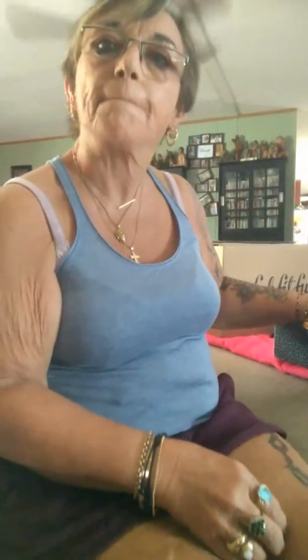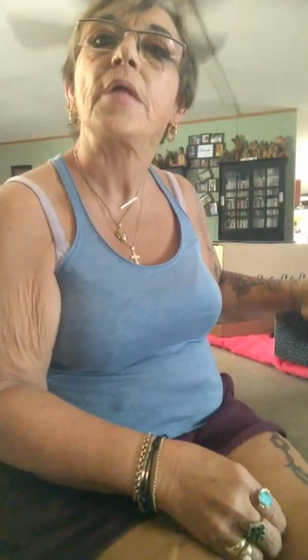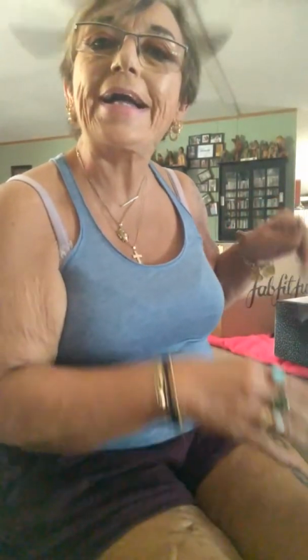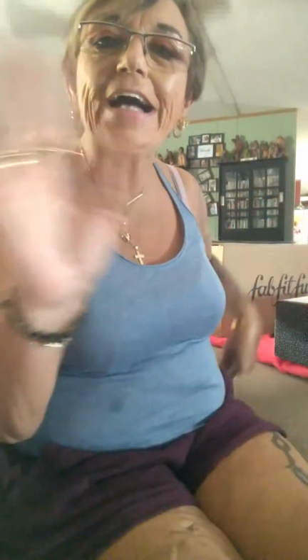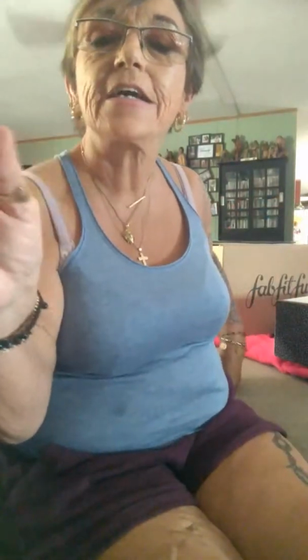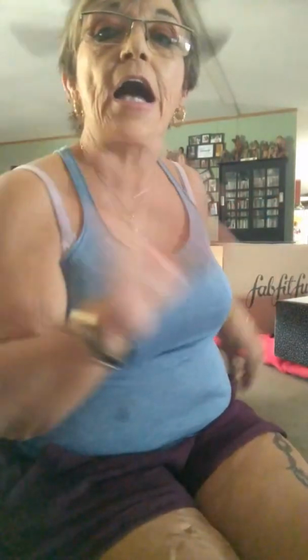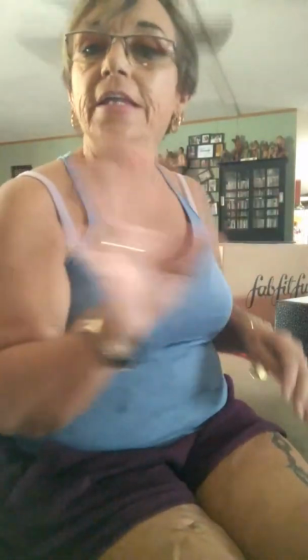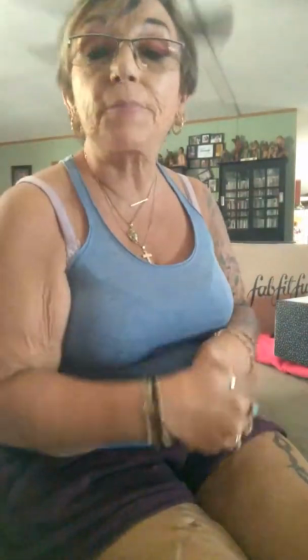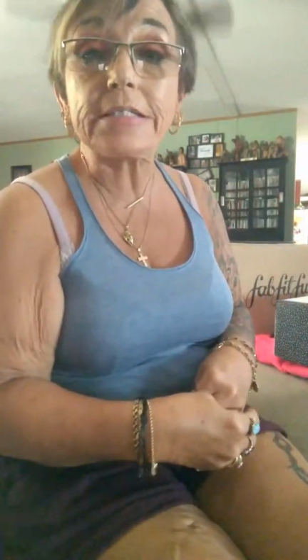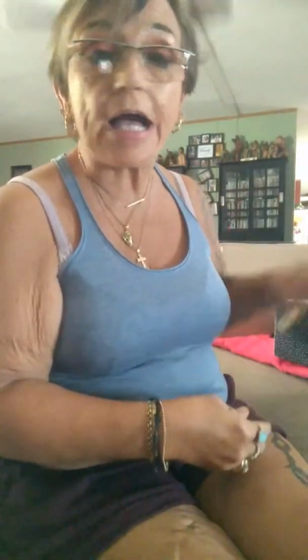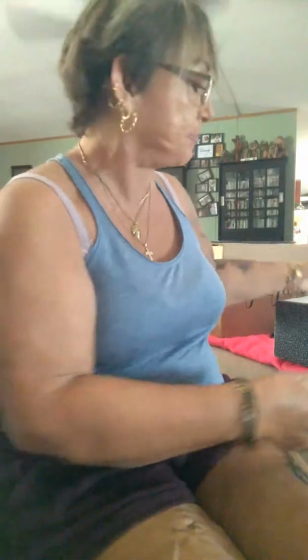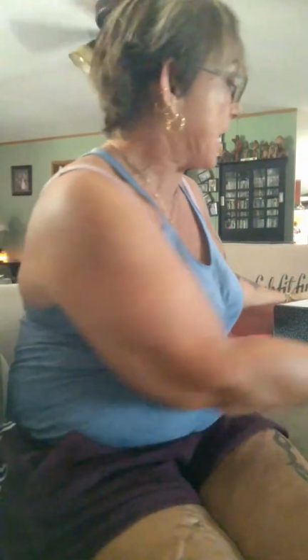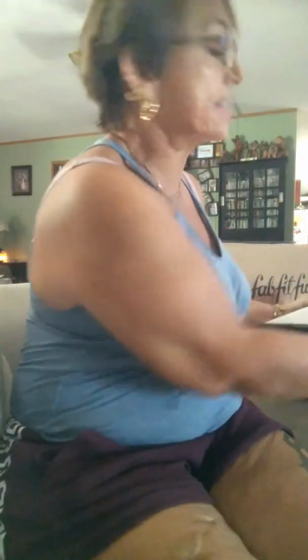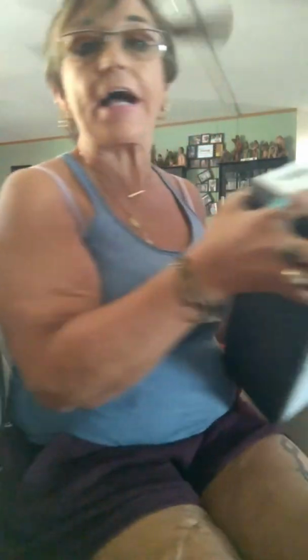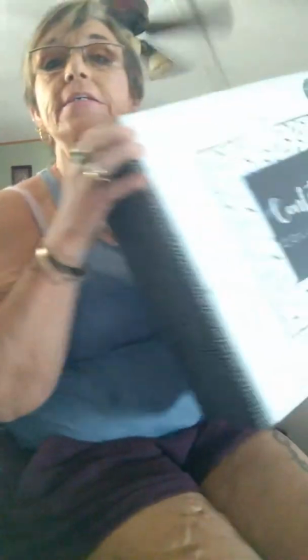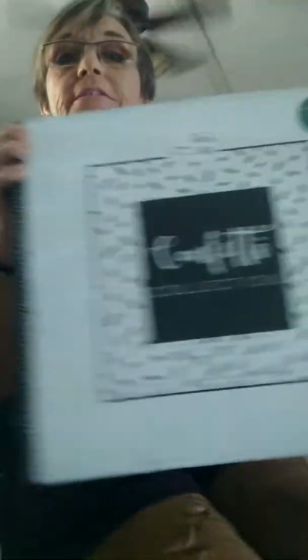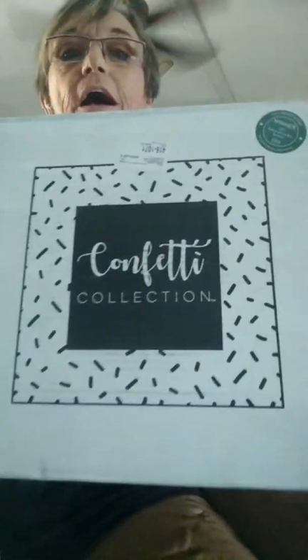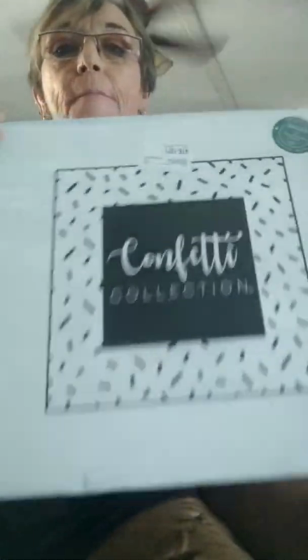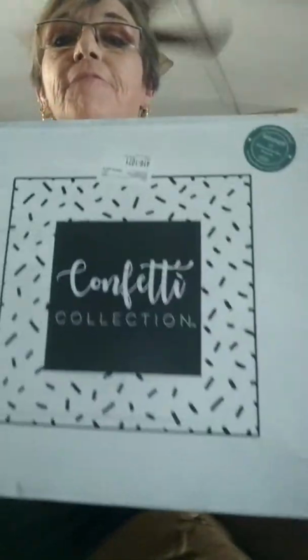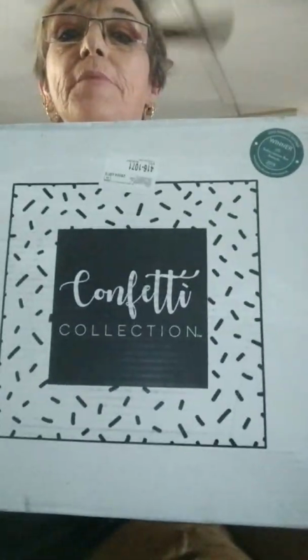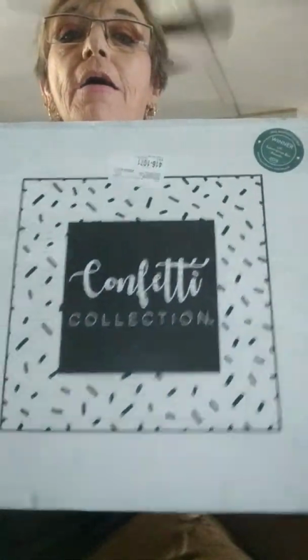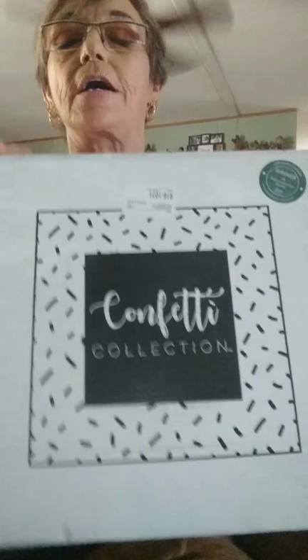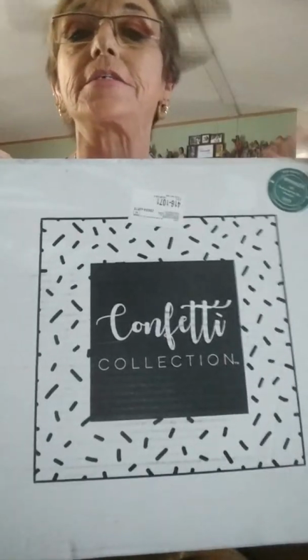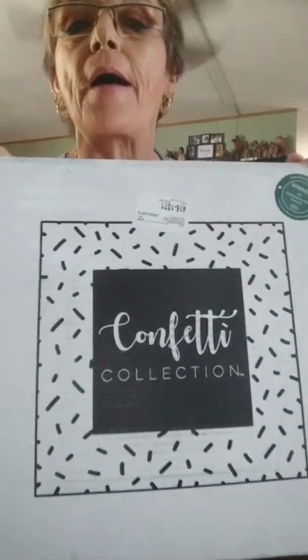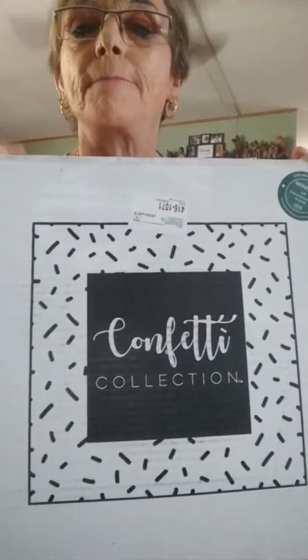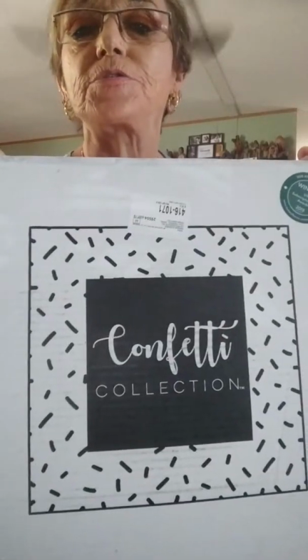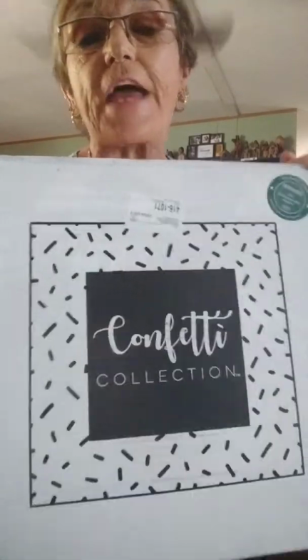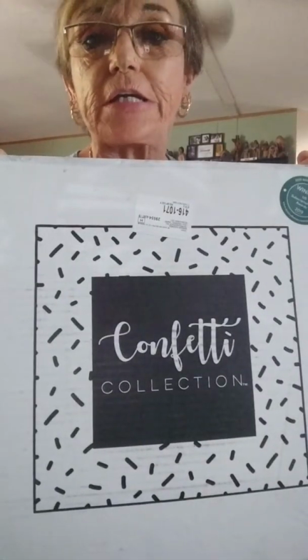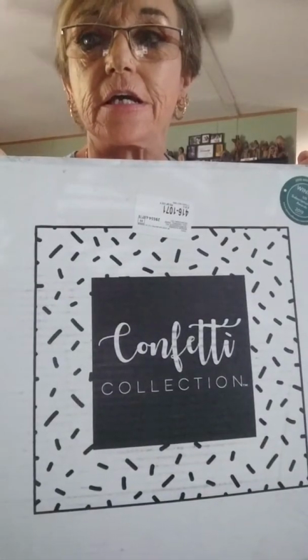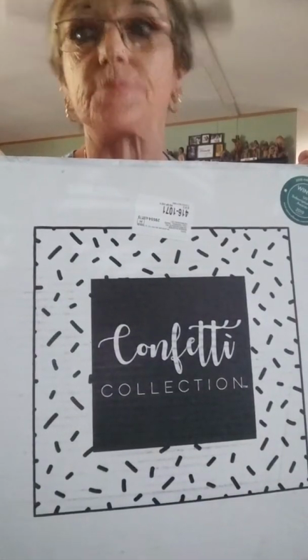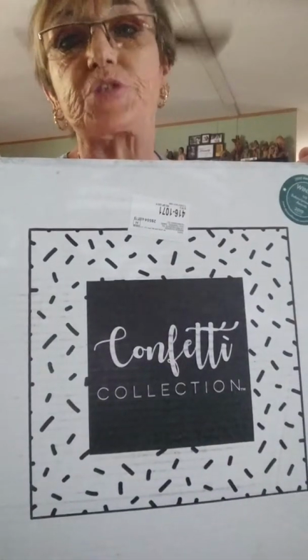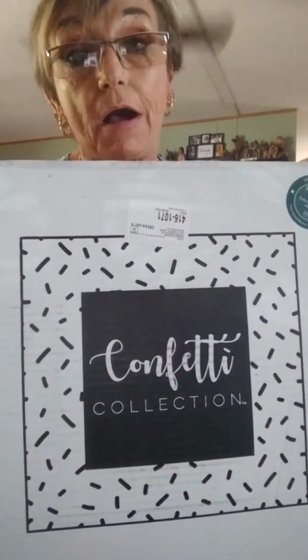Hi guys! It is unboxing time. This time it's my Confetti box. This is my most favorite subscription box.